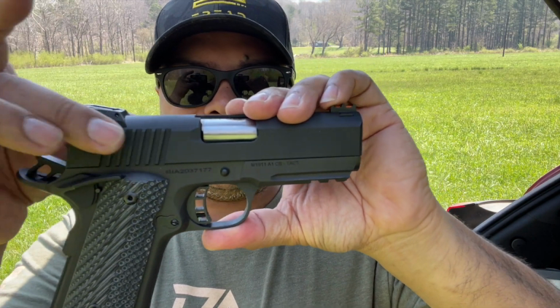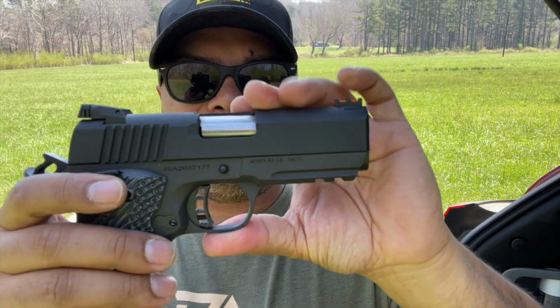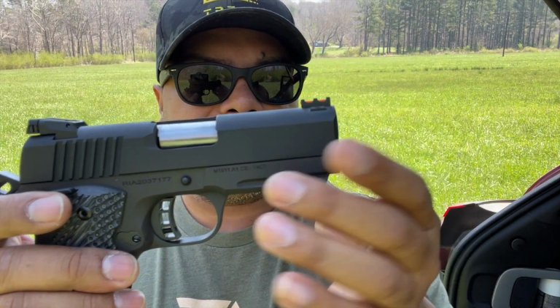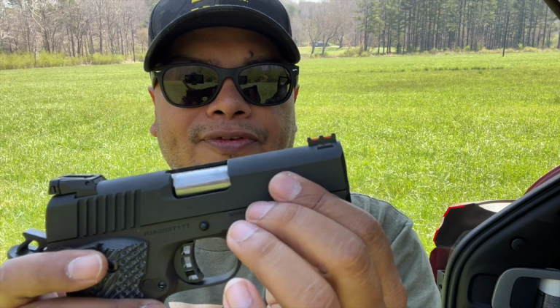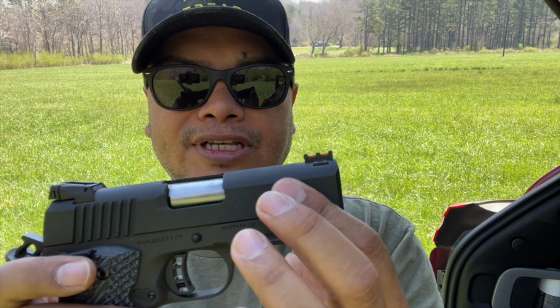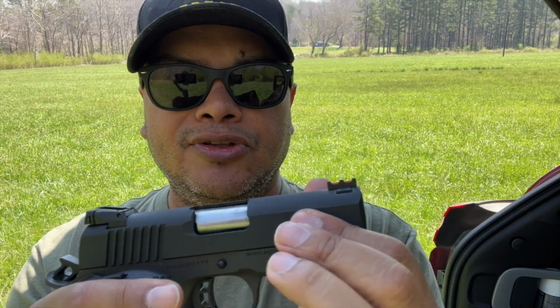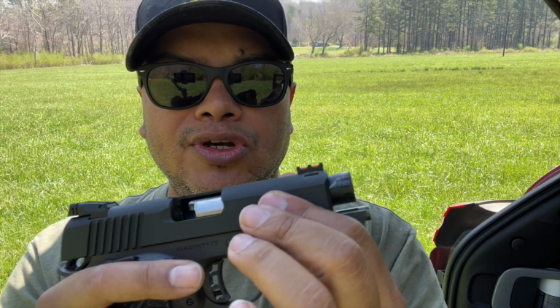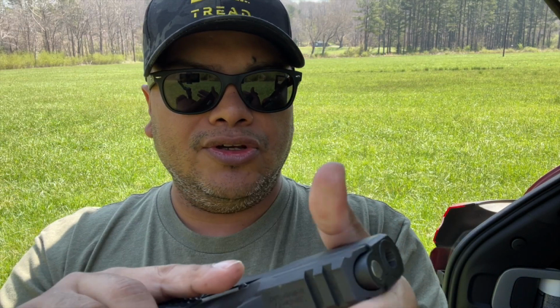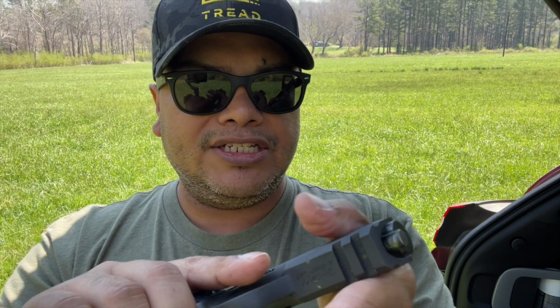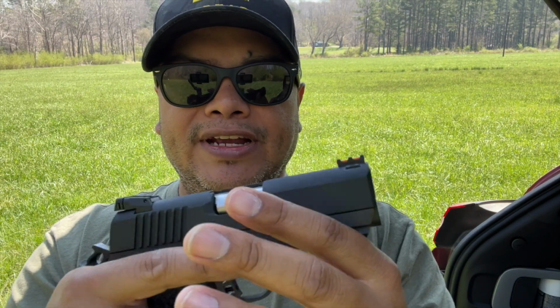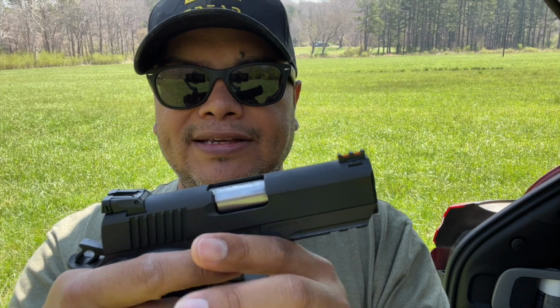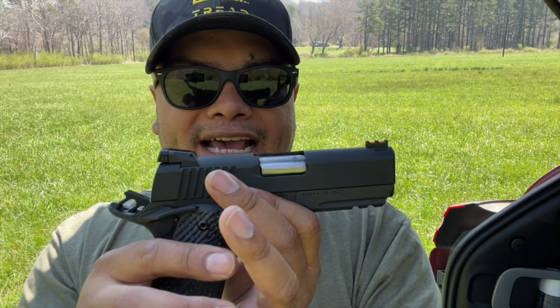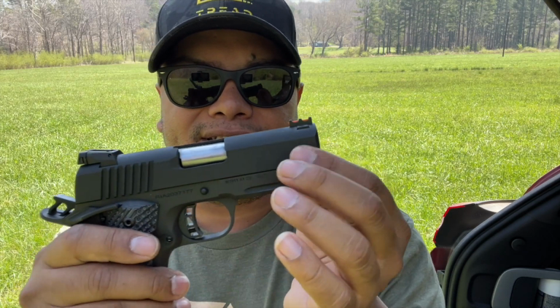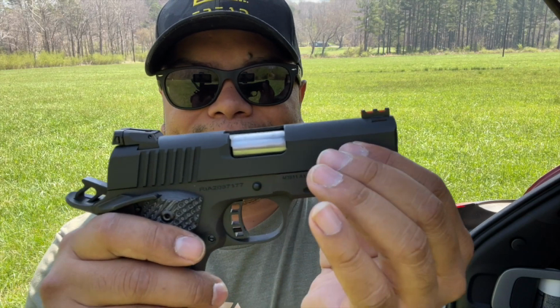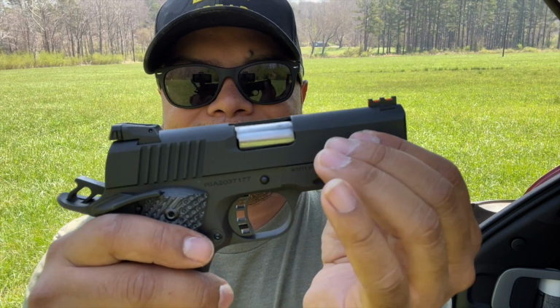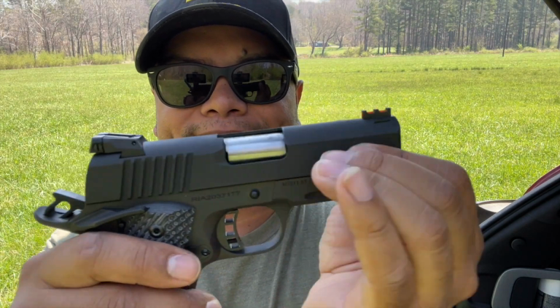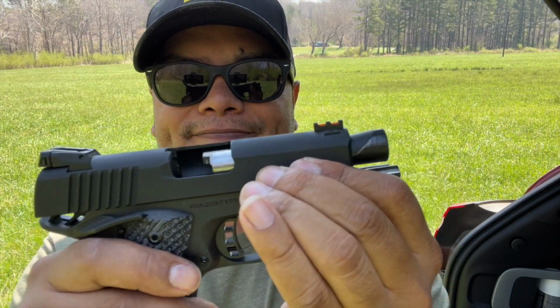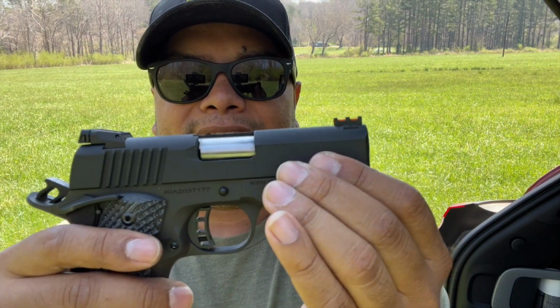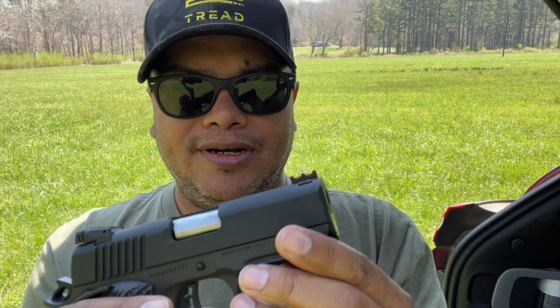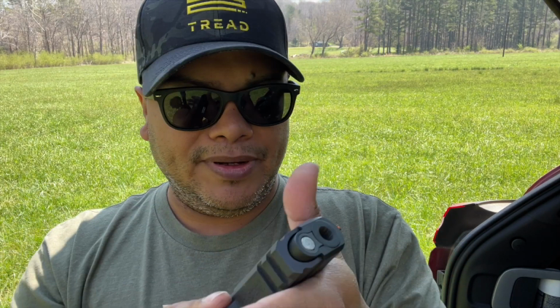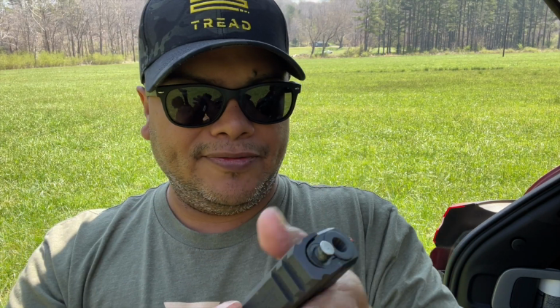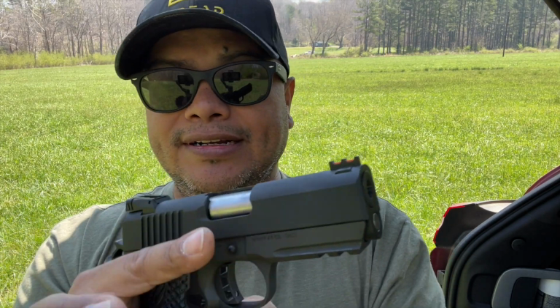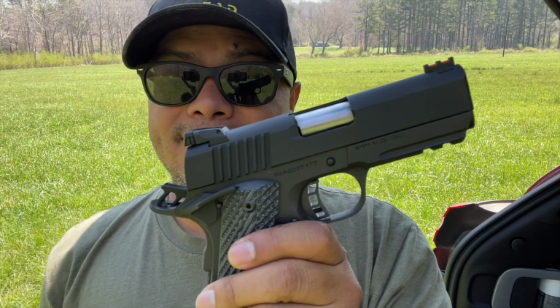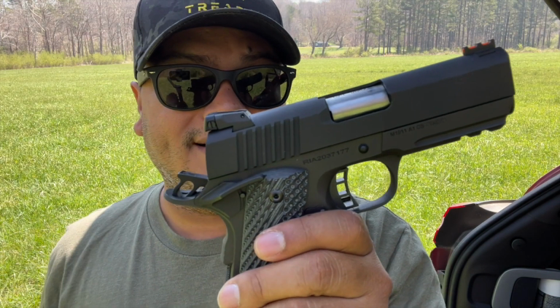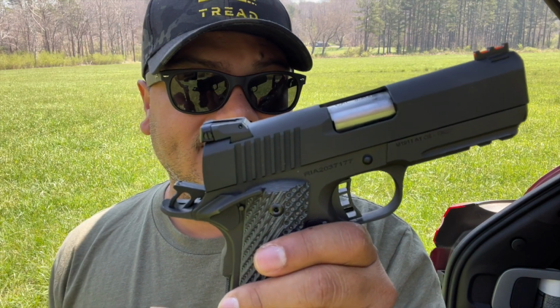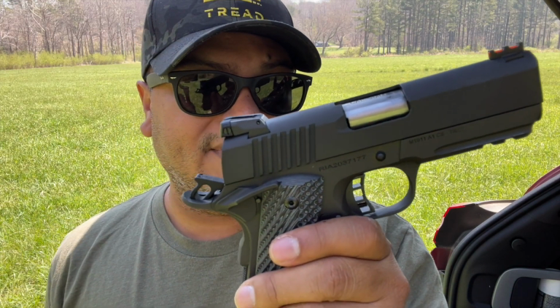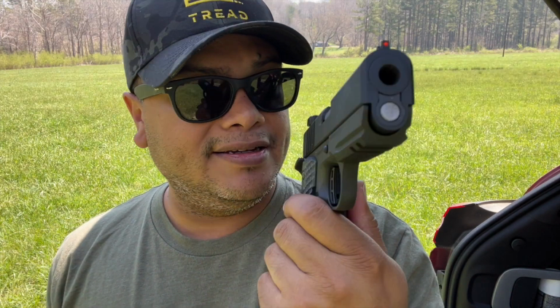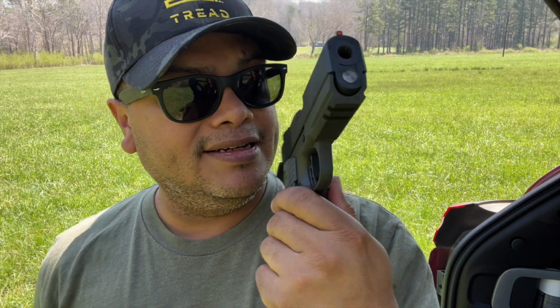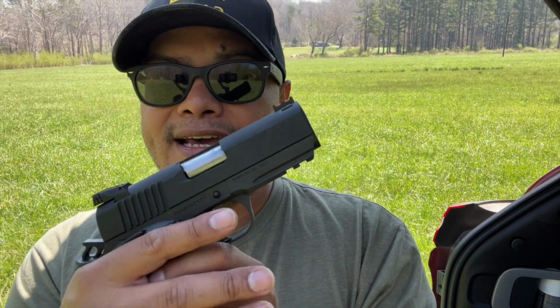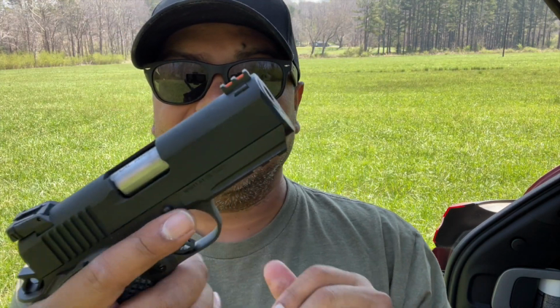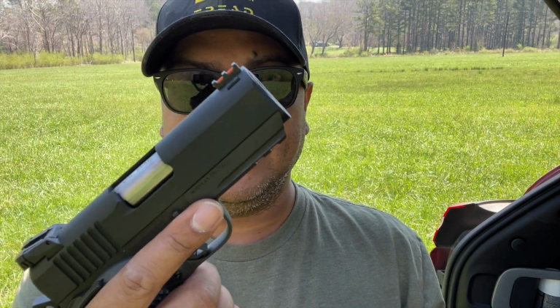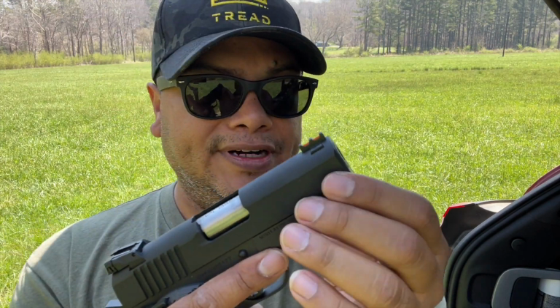Serrations on the back but not on the front. You can still do your press check very nicely because the action is like butter, in my opinion, for $600 to $700. It's a very nice 1911.